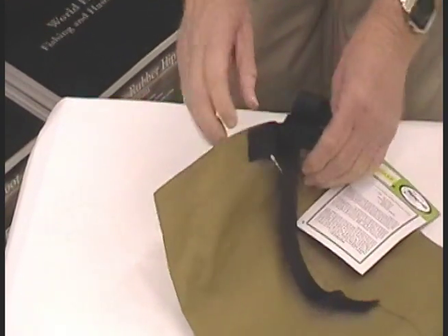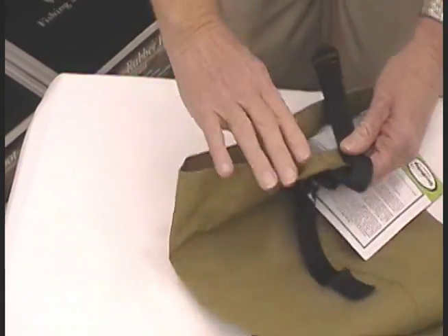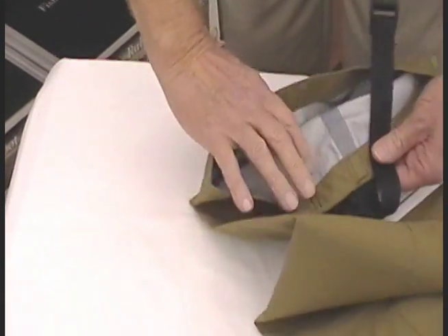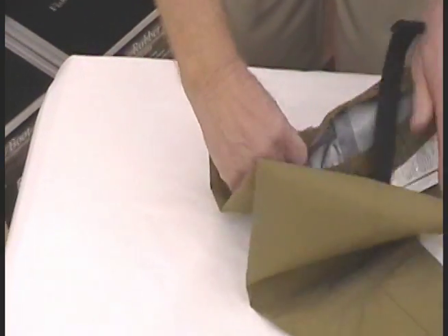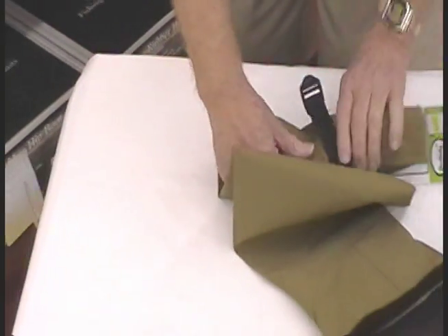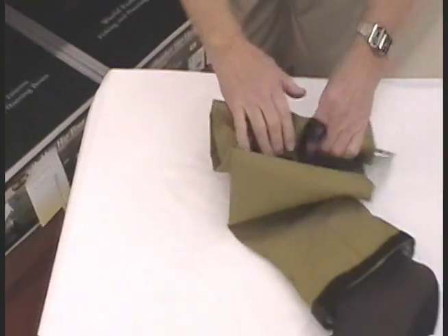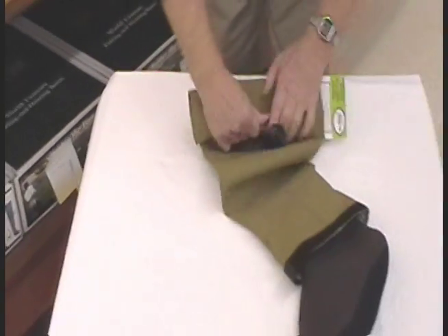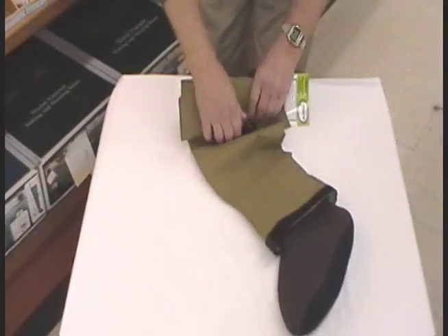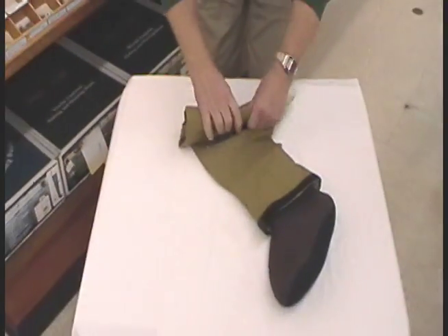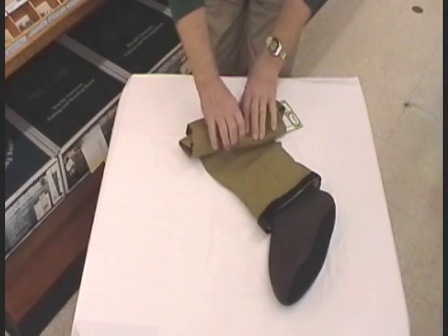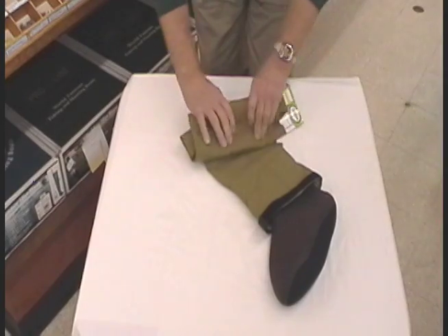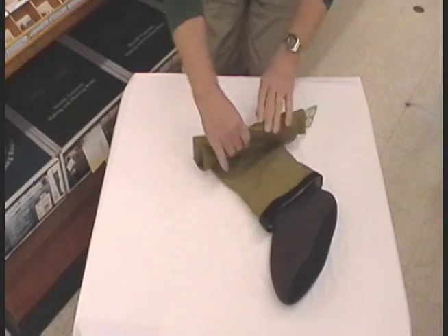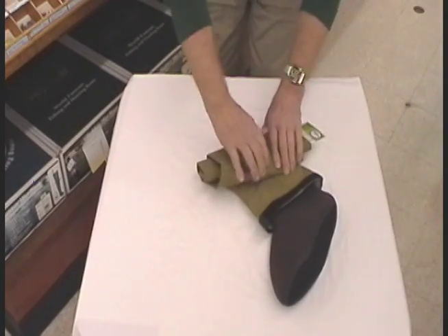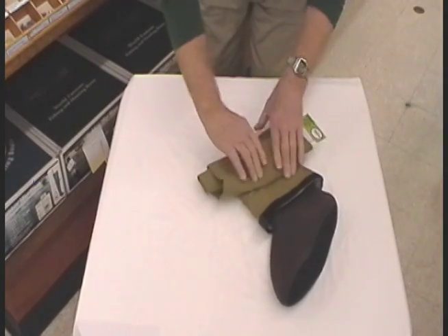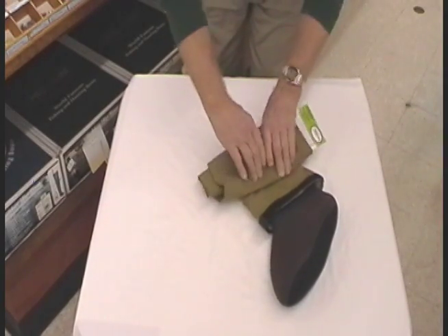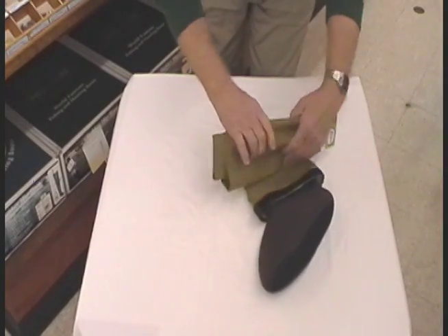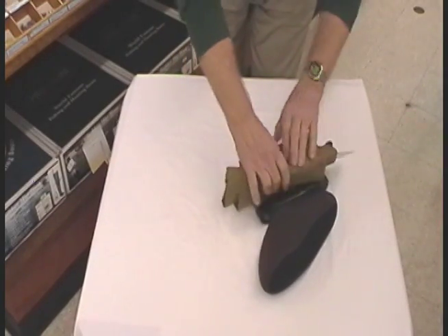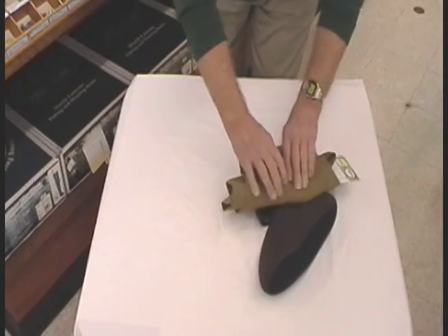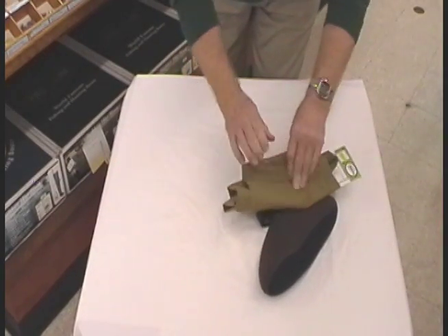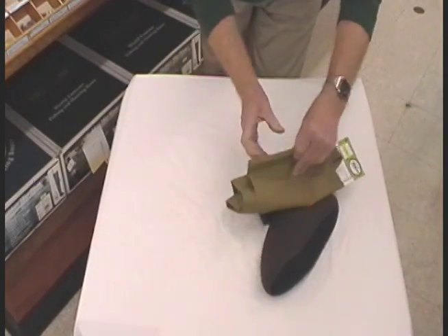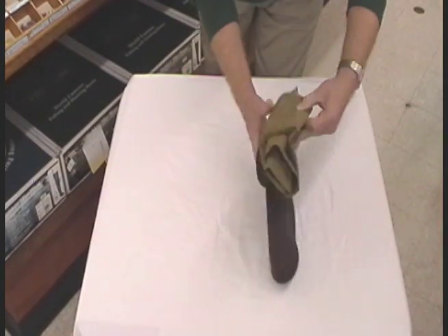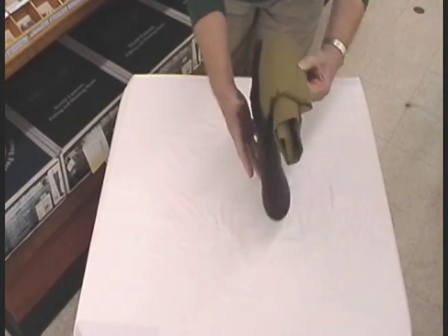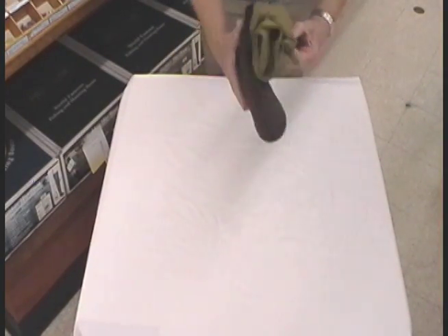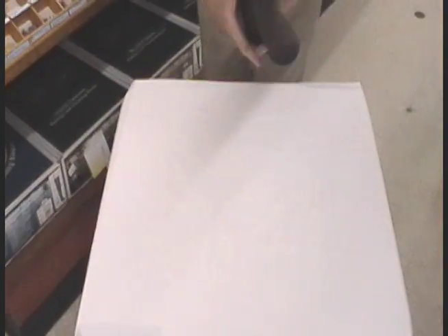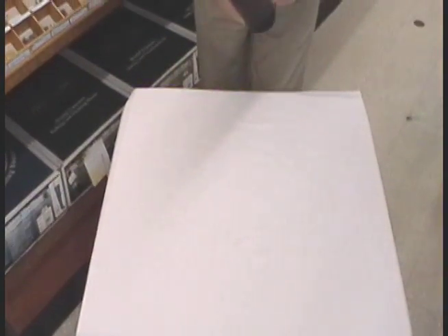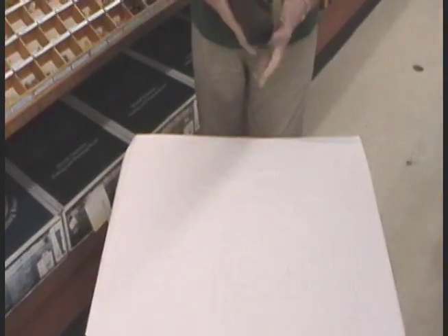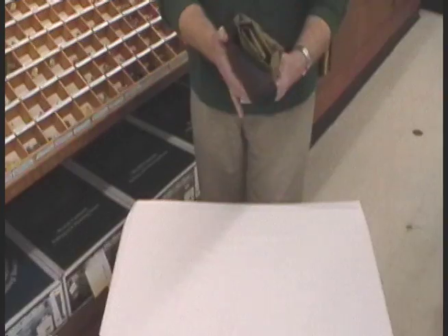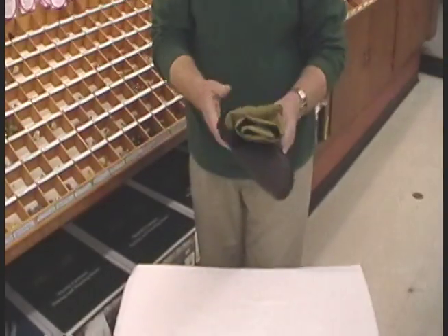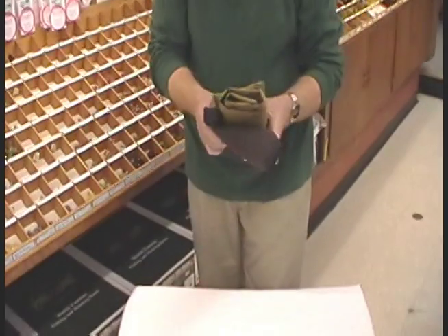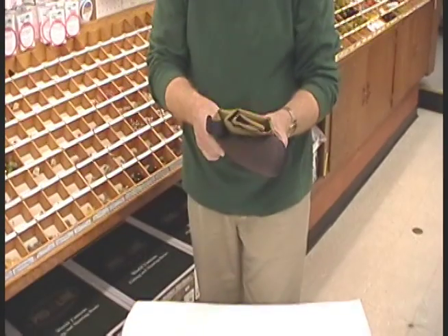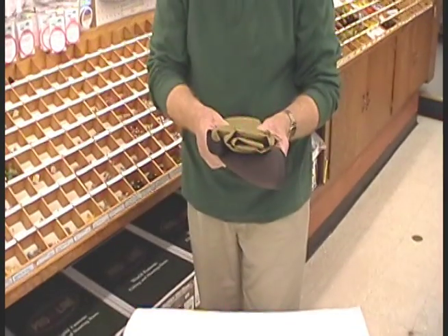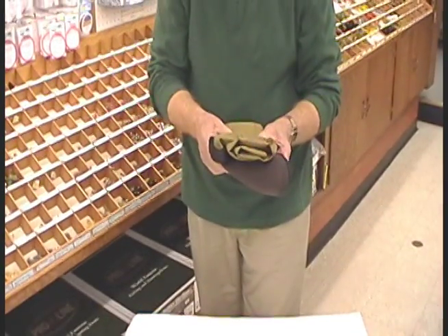It folds down very neatly. You can easily put those in the back of your vest if you're going to go in very far, and they are ideal.